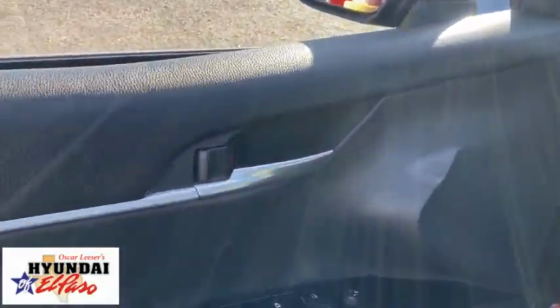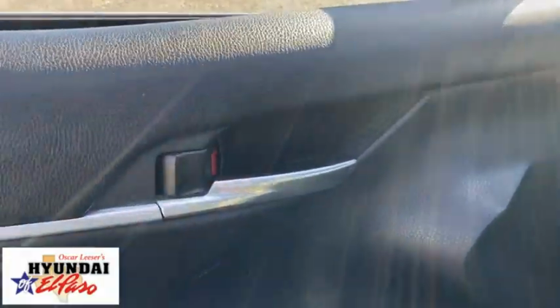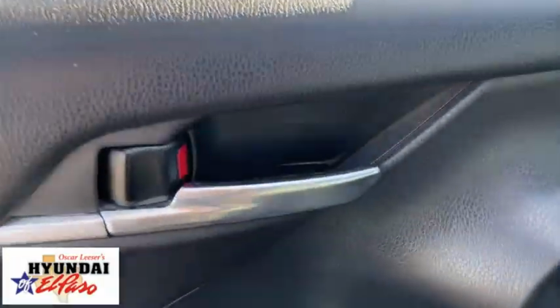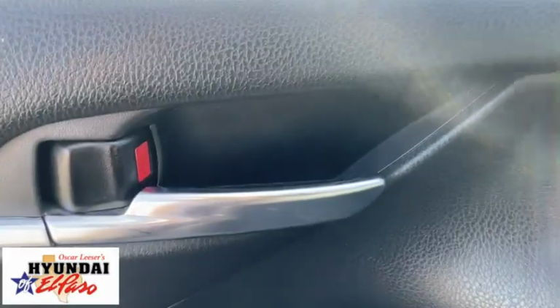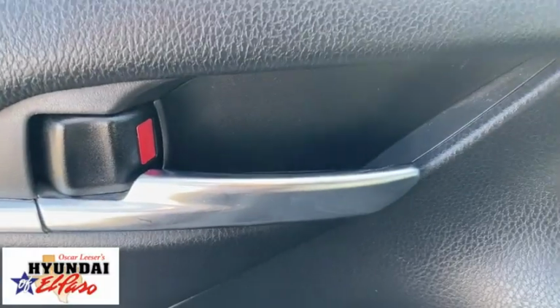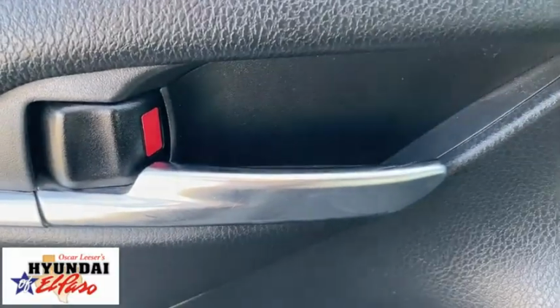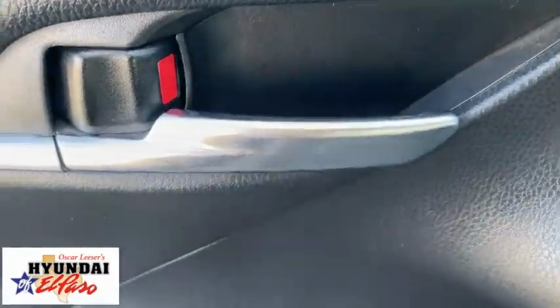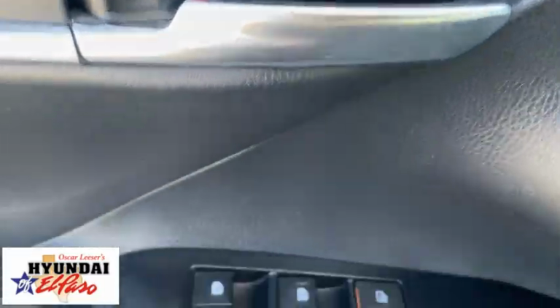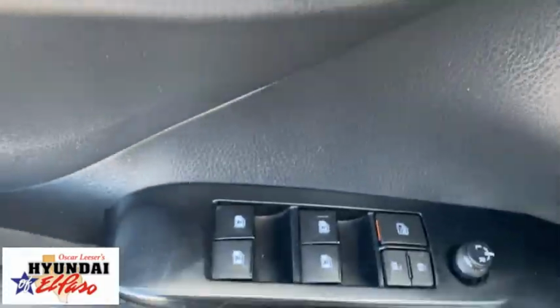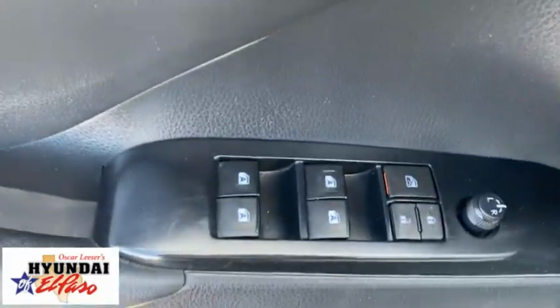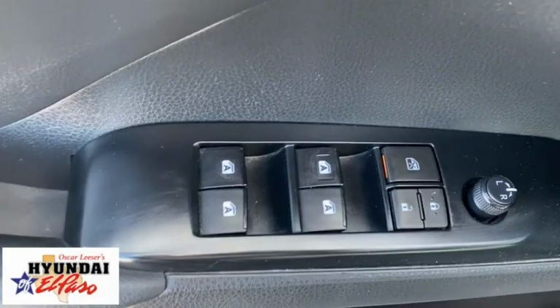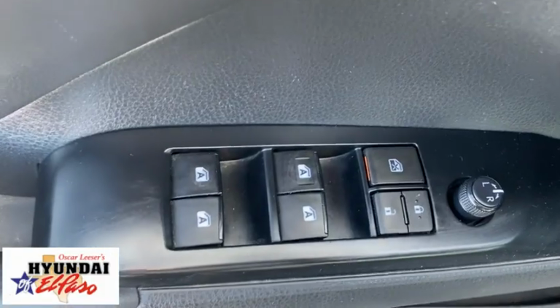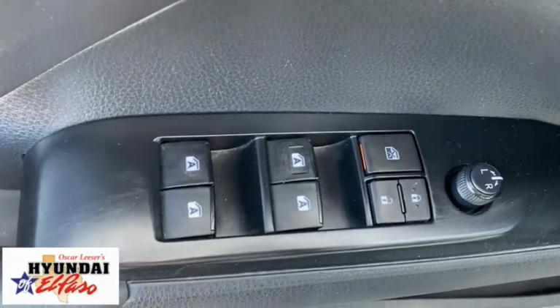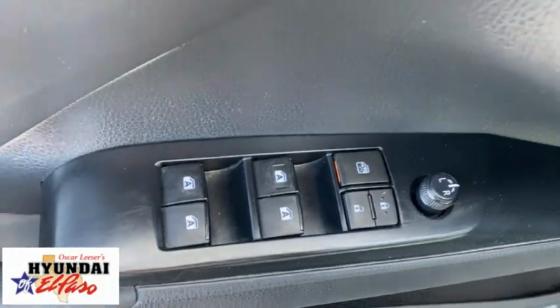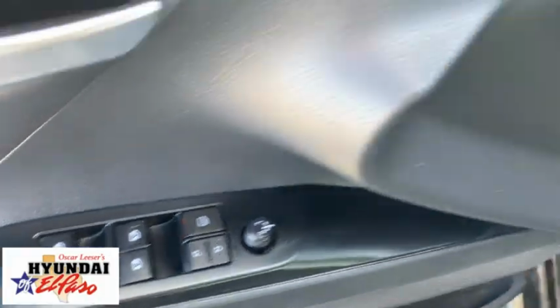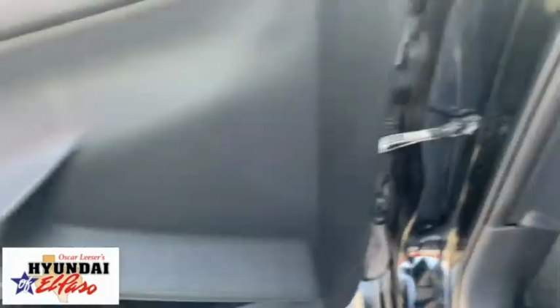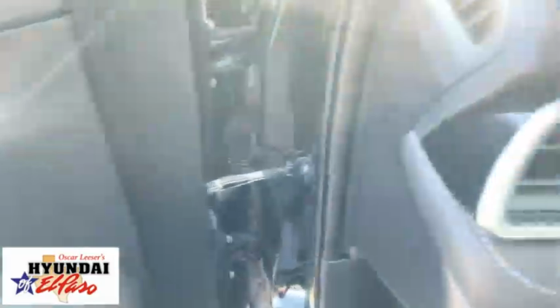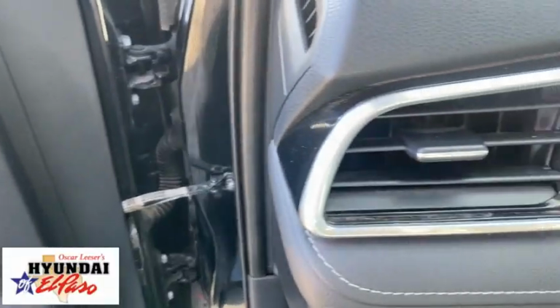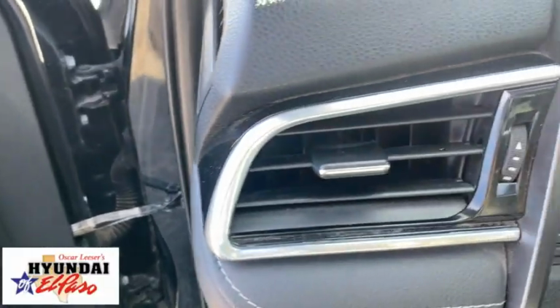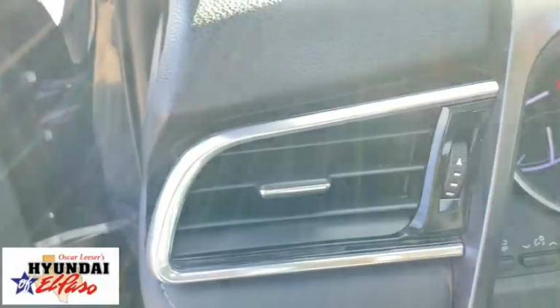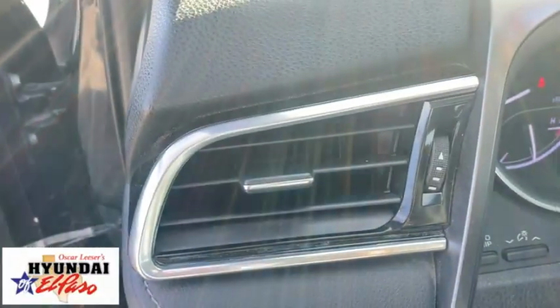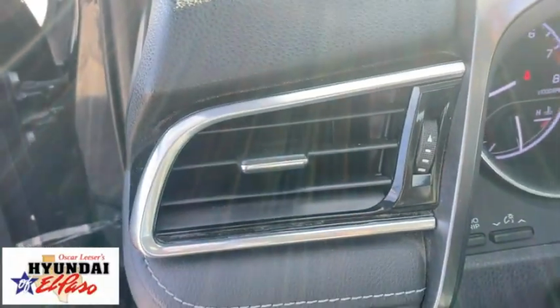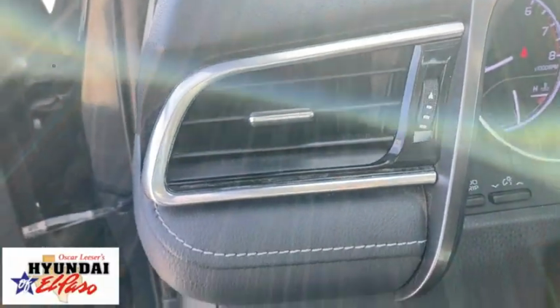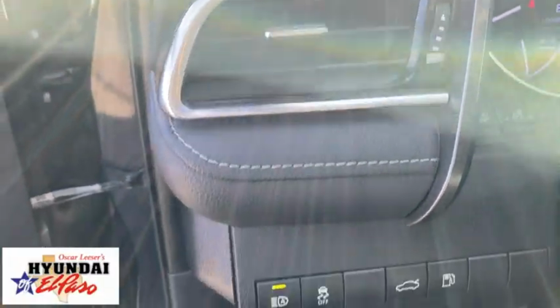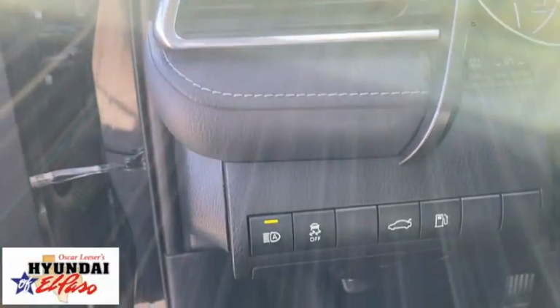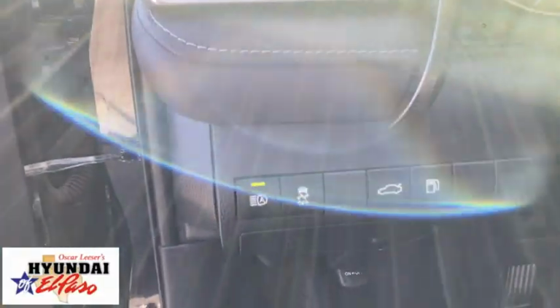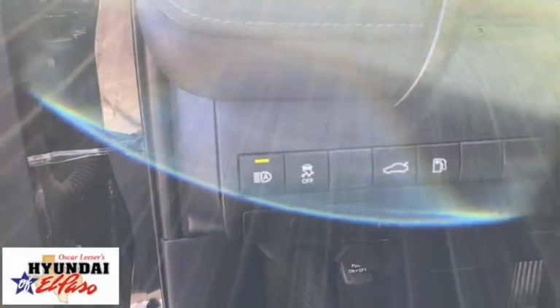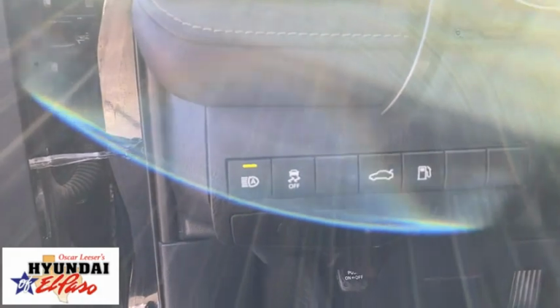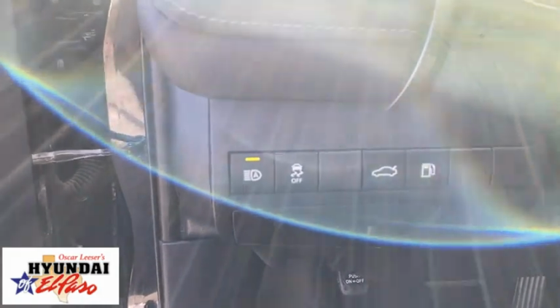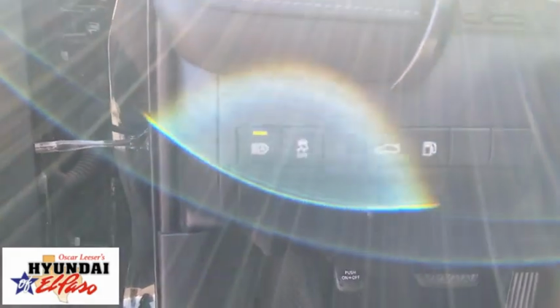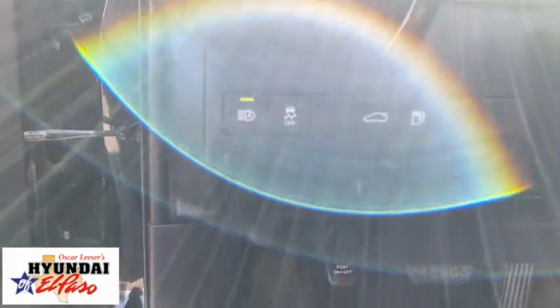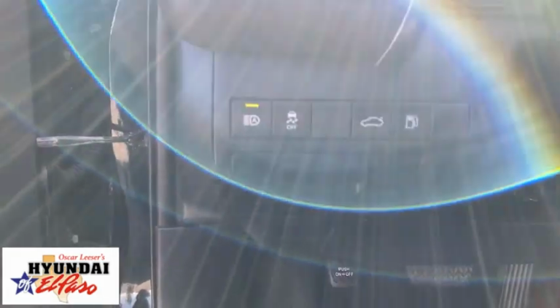Security system, remote keyless entry, brake assist, panic alarm, overhead console, tachometer, front bucket seats, driver vanity mirror, and front reading lamps.